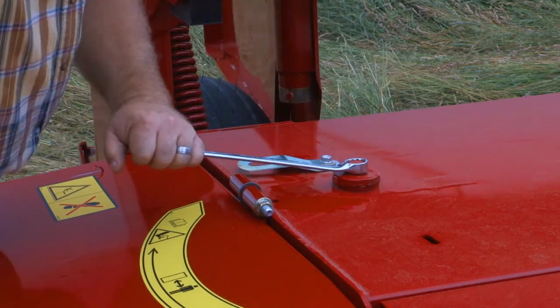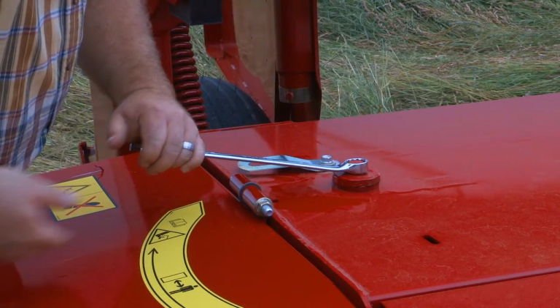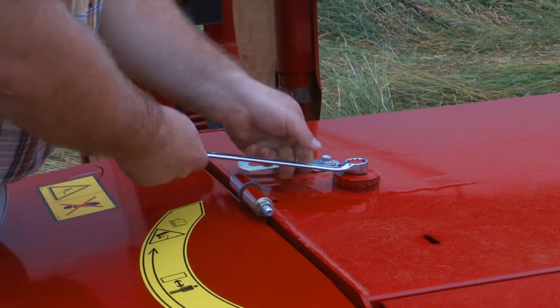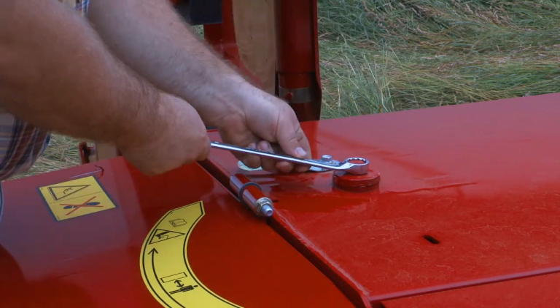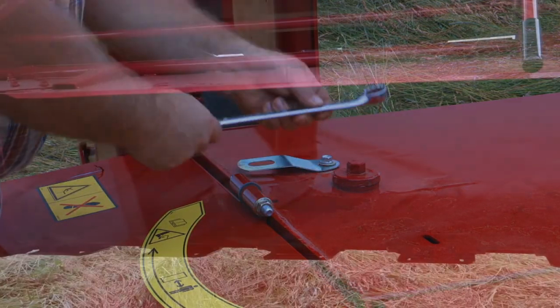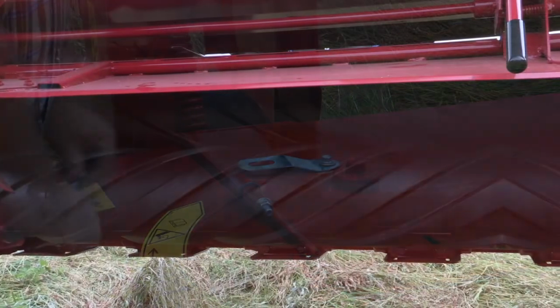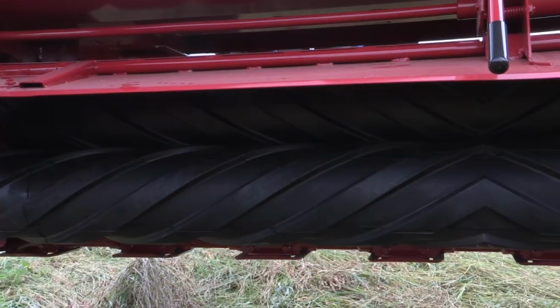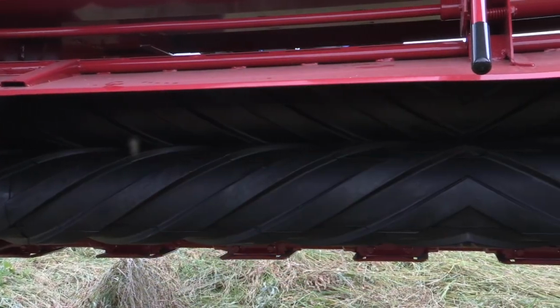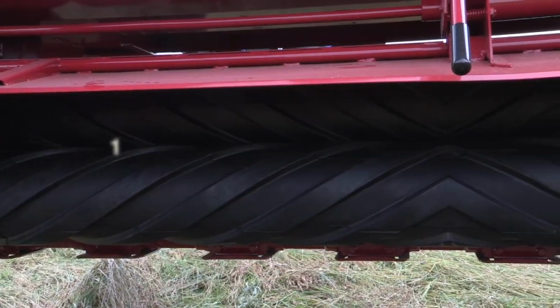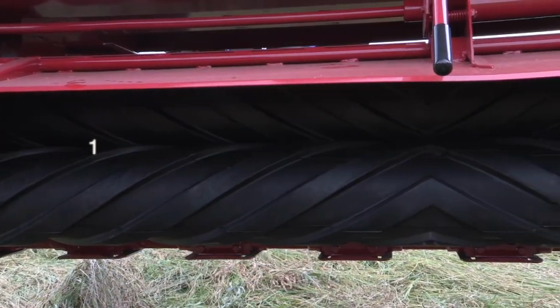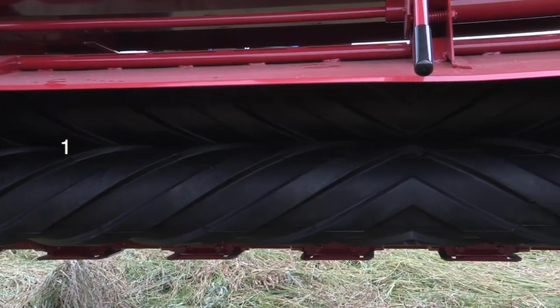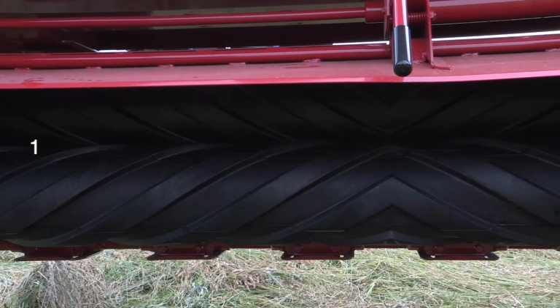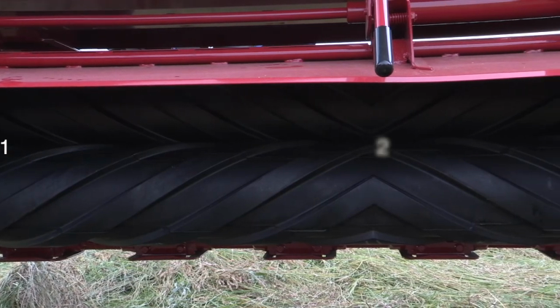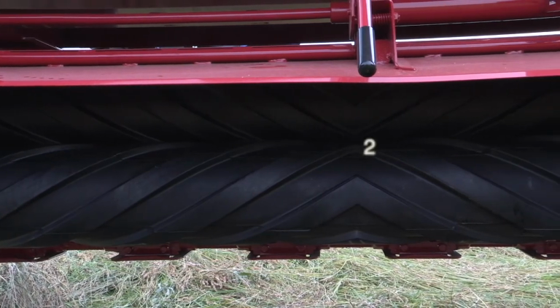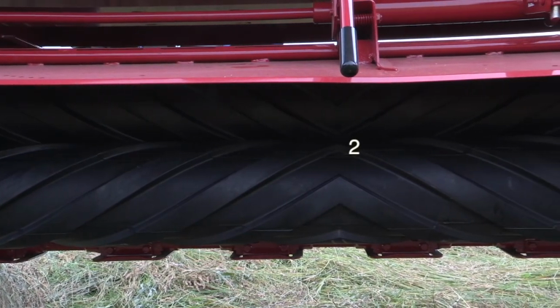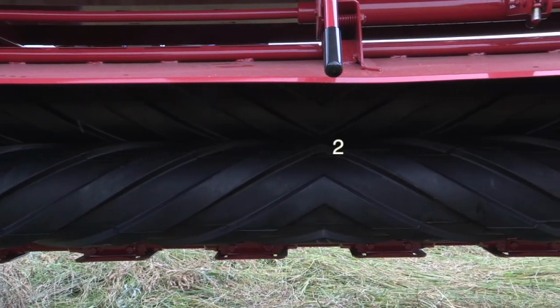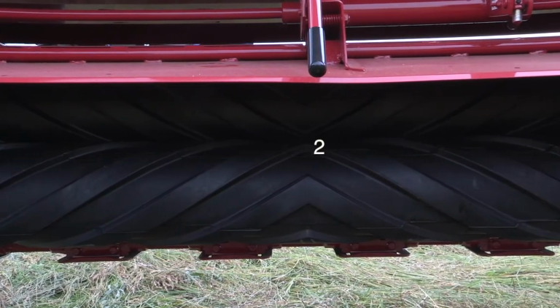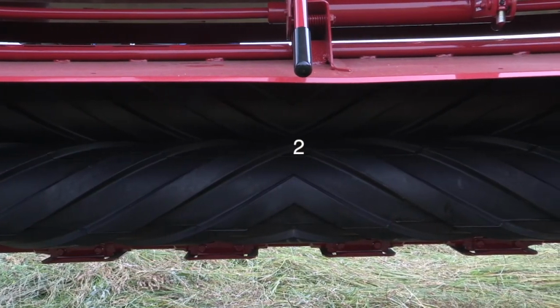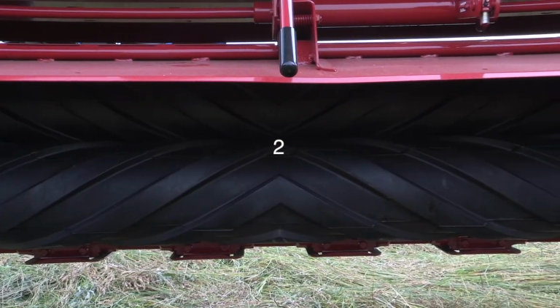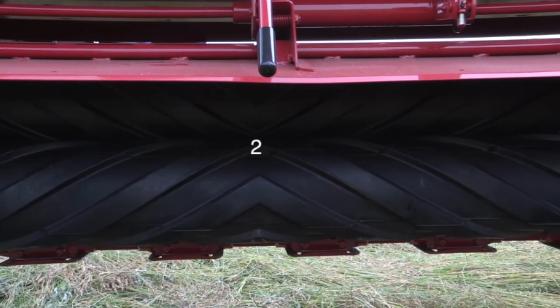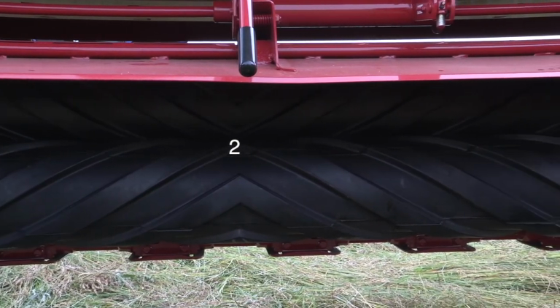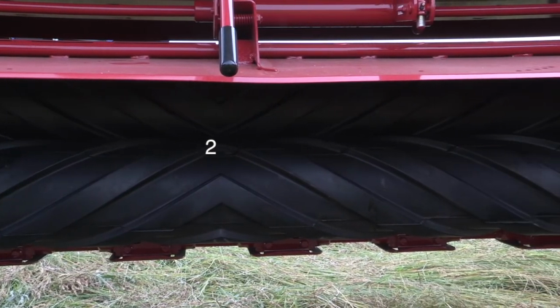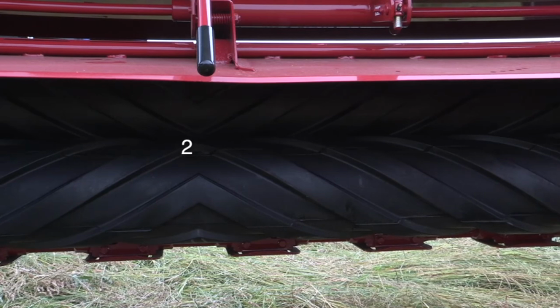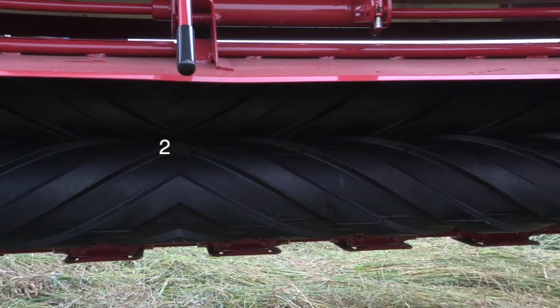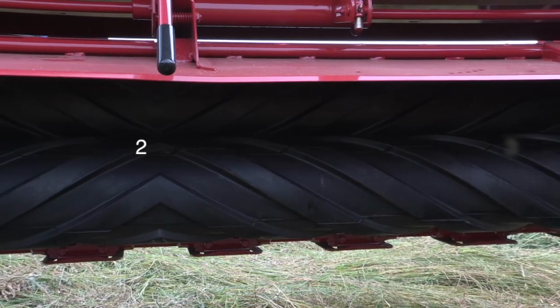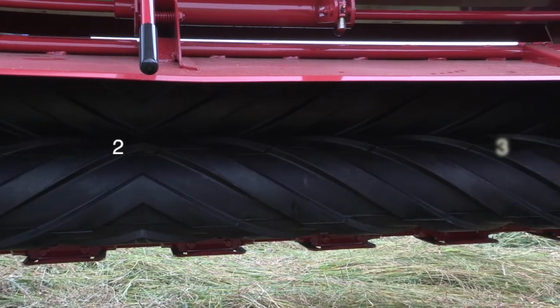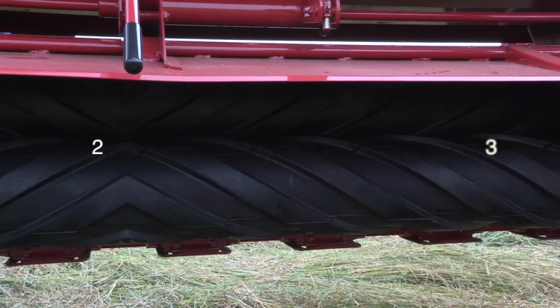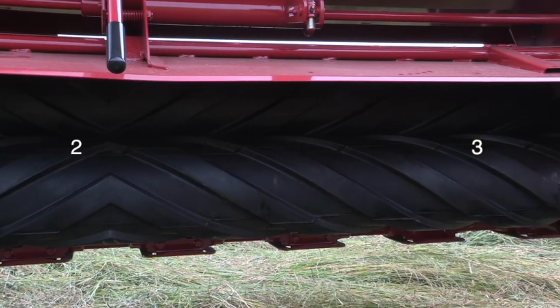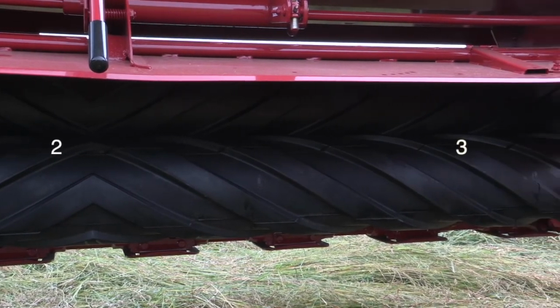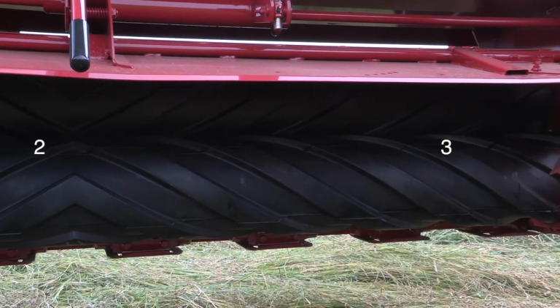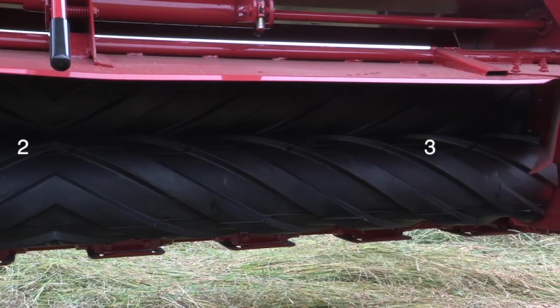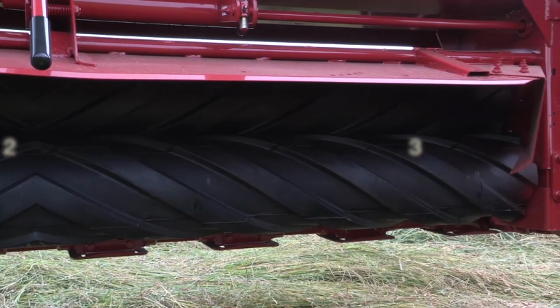After adjusting the roll gap, assure the rolls are parallel by re-checking the gap in three locations along the roll surface. It's also recommended to turn the roll 180 degrees and re-check to assure proper adjustment before re-locking the roll gap bolts.